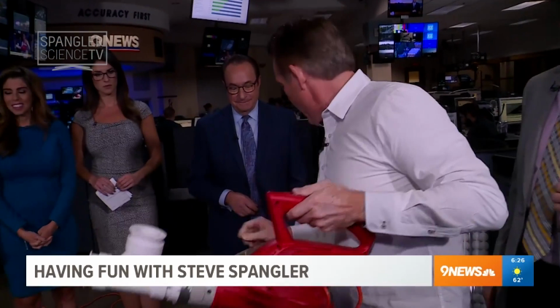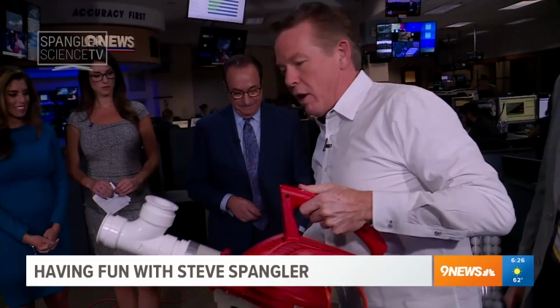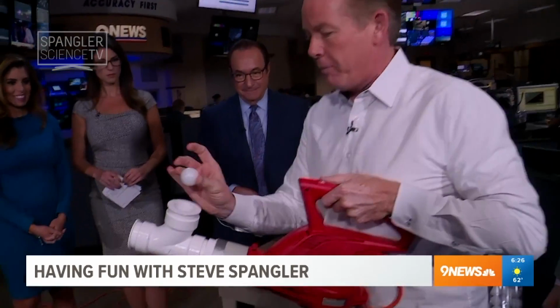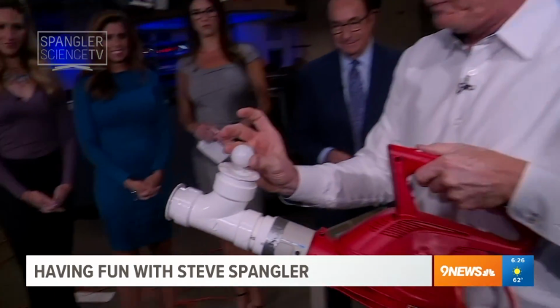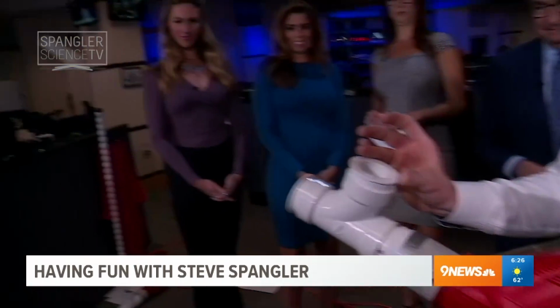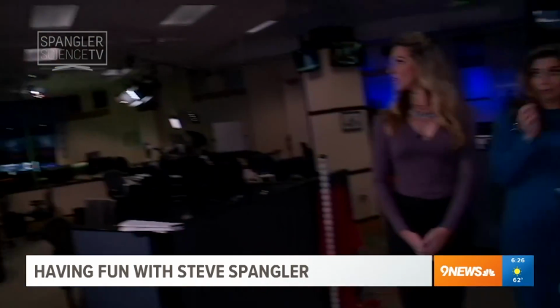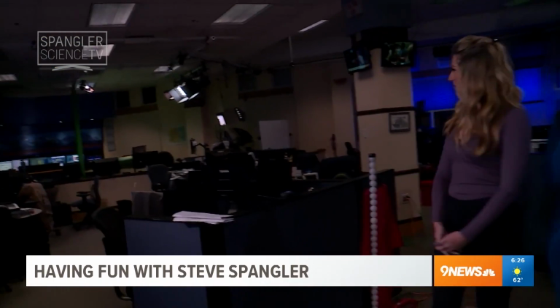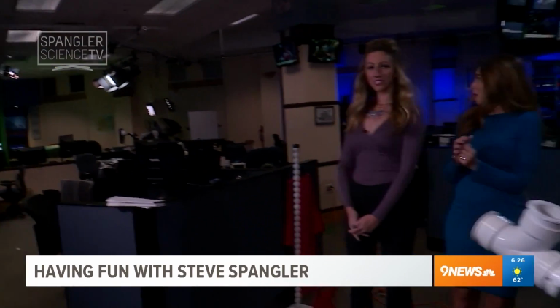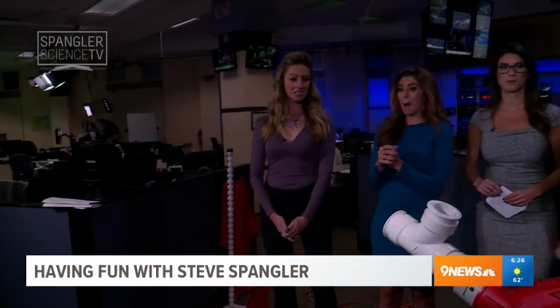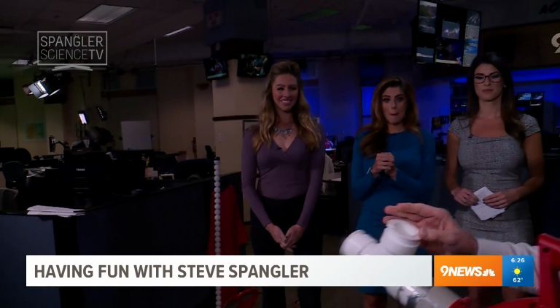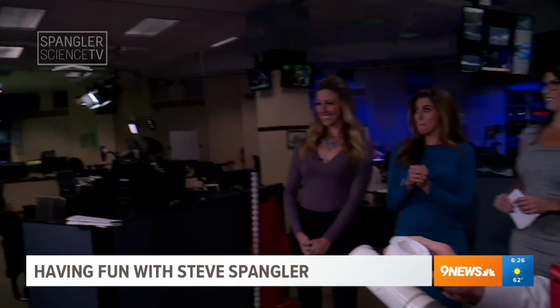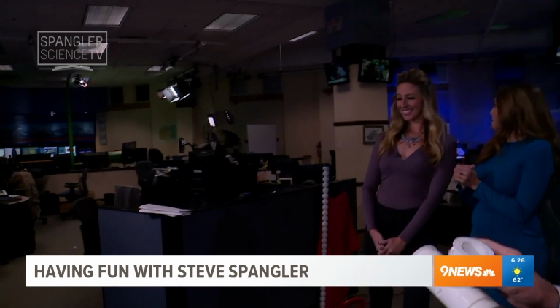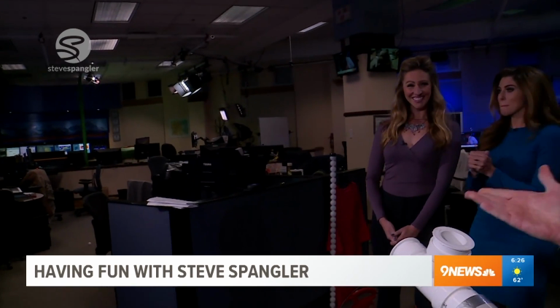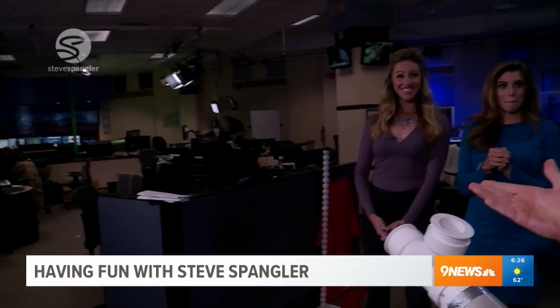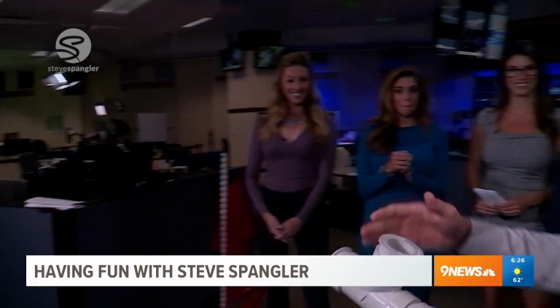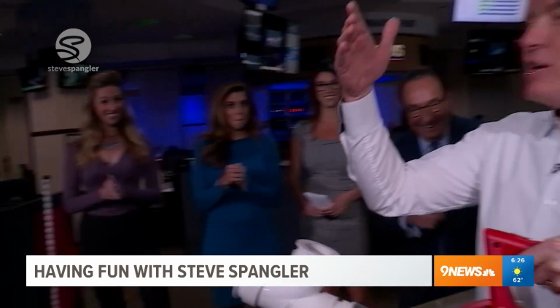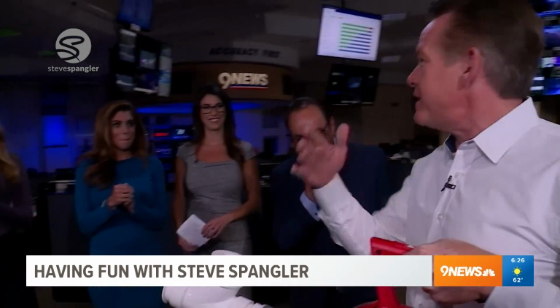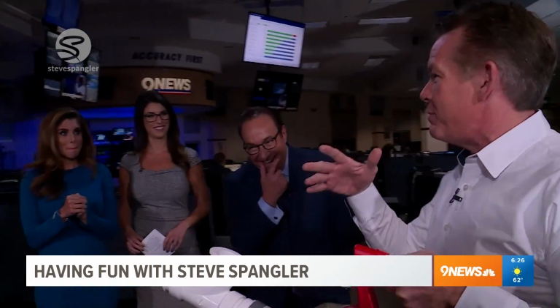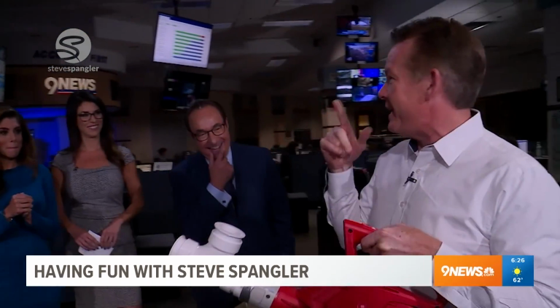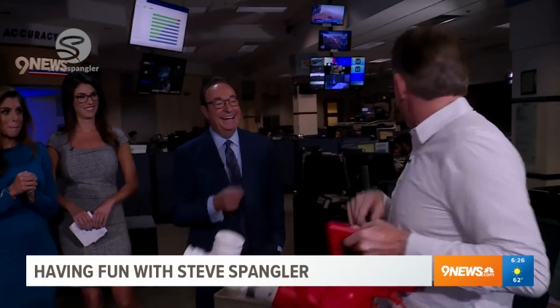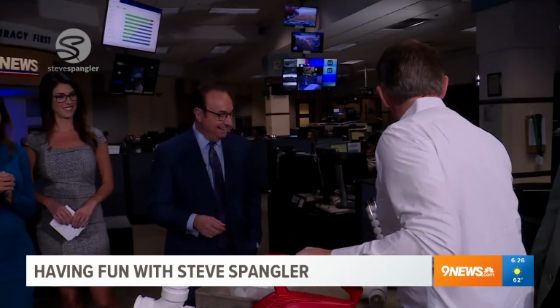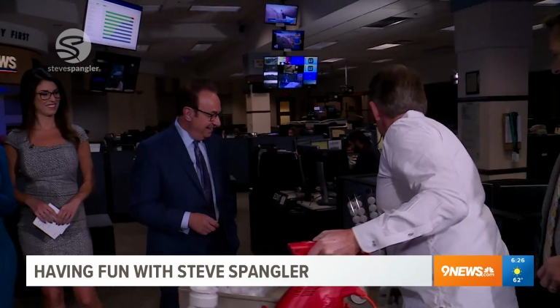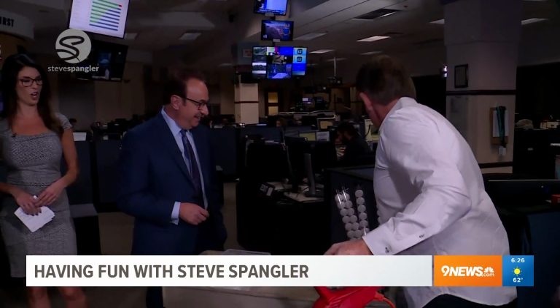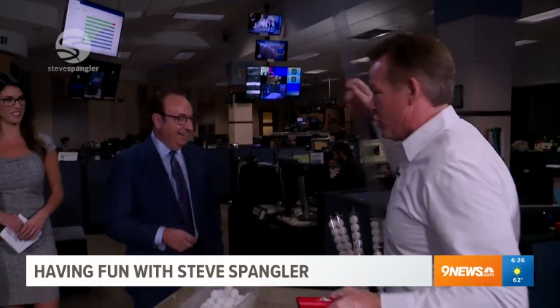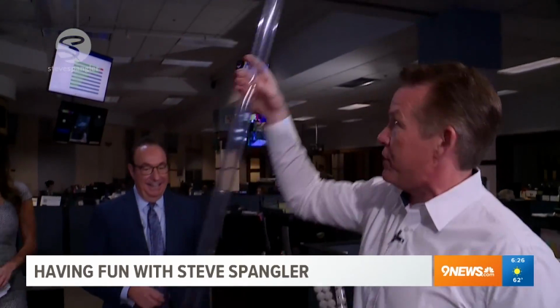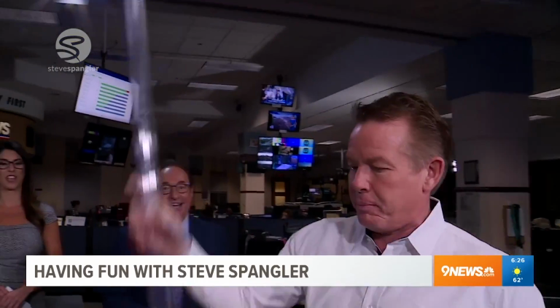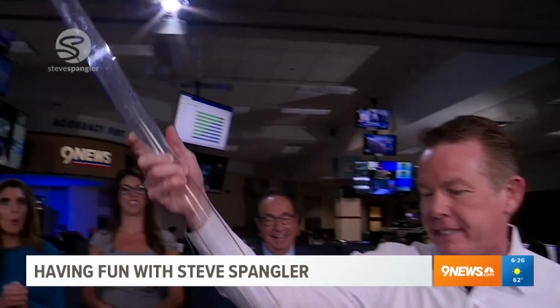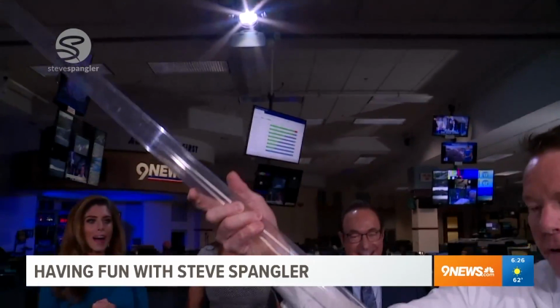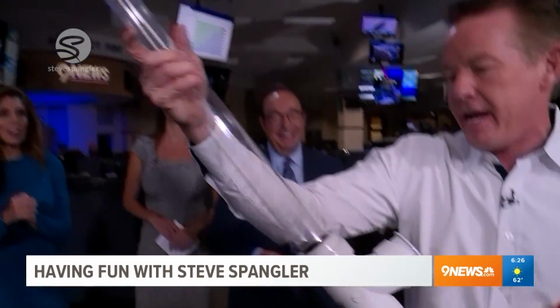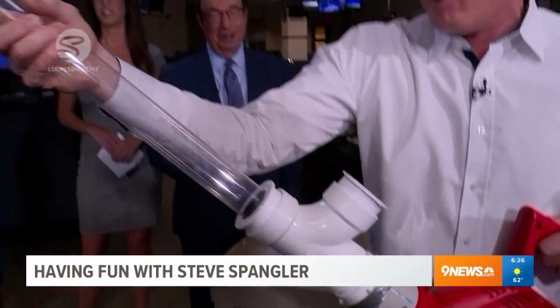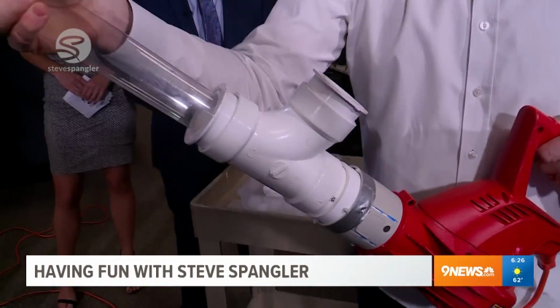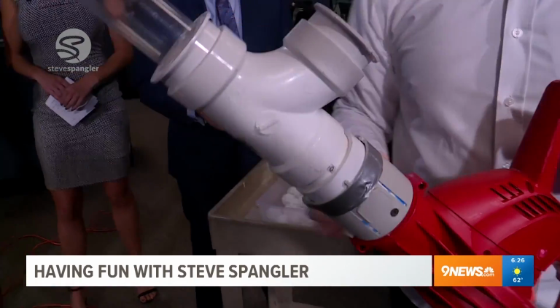And now, watch. That's good. So that's good. But then let's say you want them to go a little bit better. So look at this. Here's what you do. You get this piece and you put it here. Oh, baby. That's good.